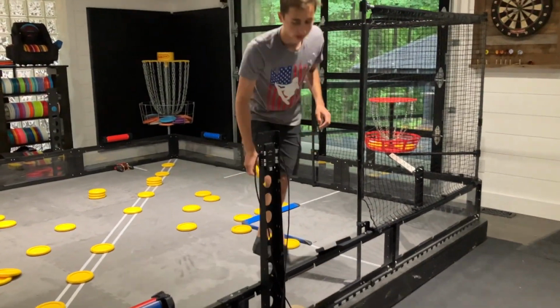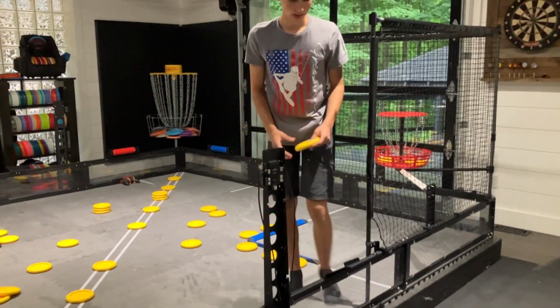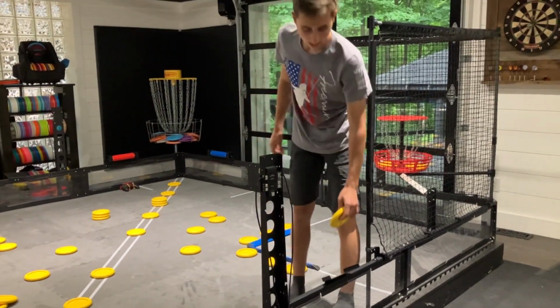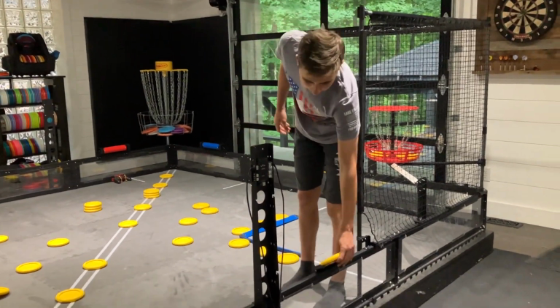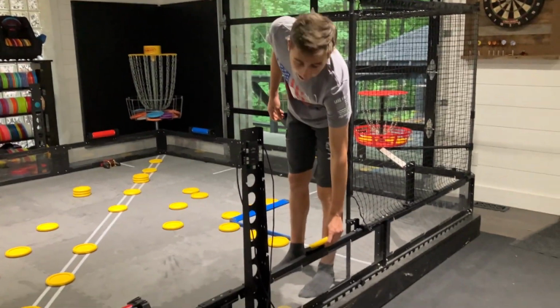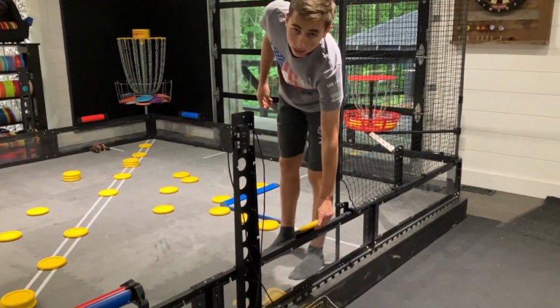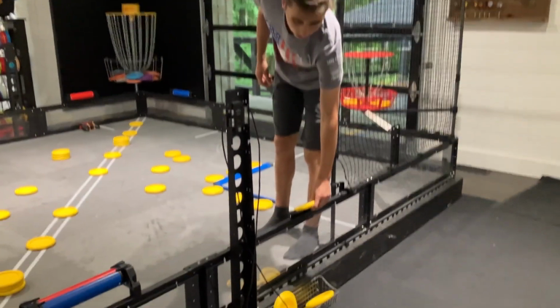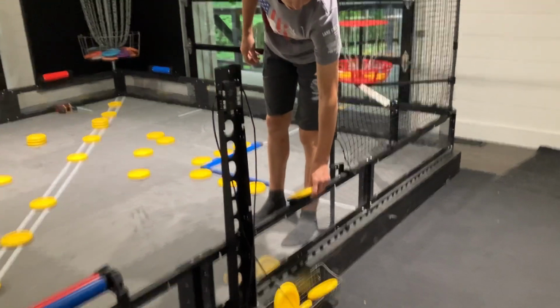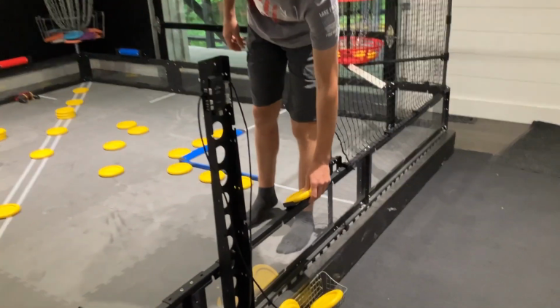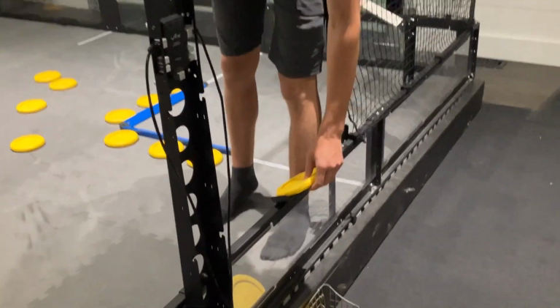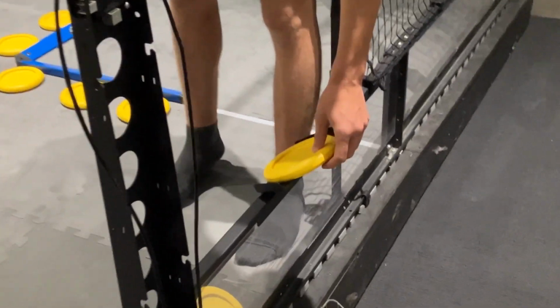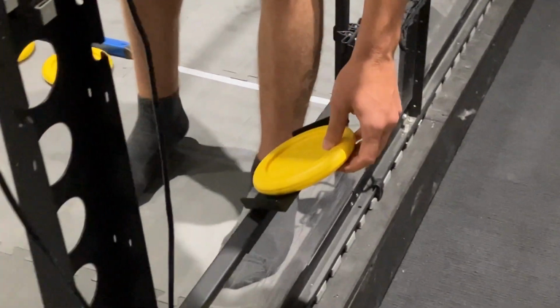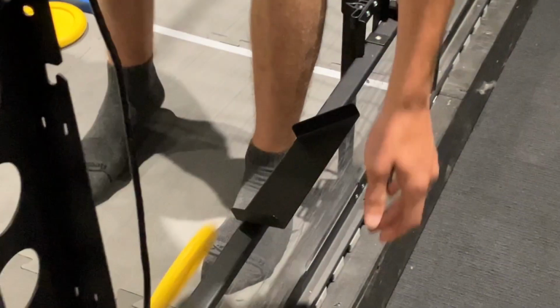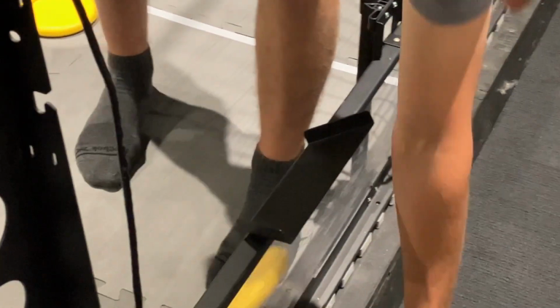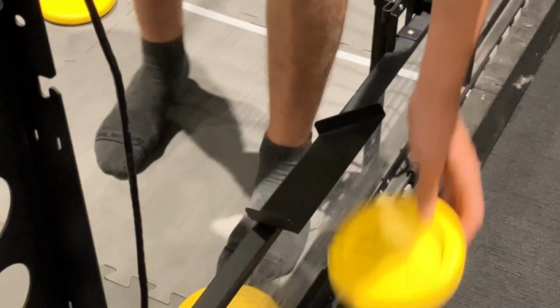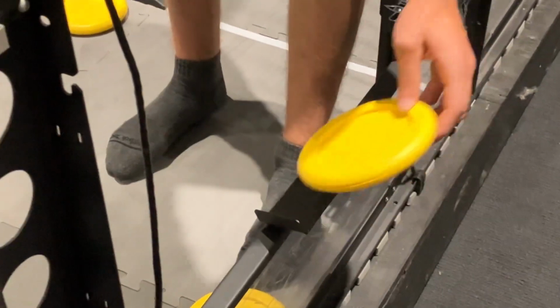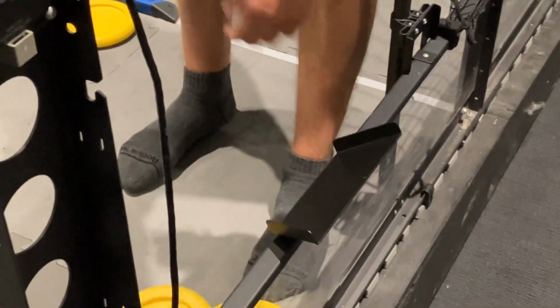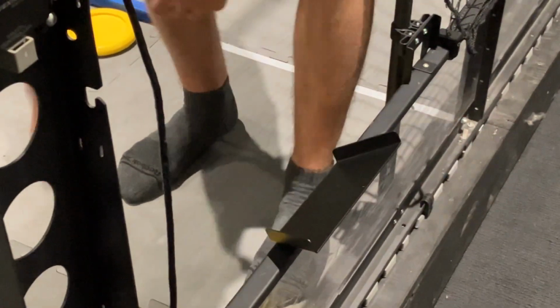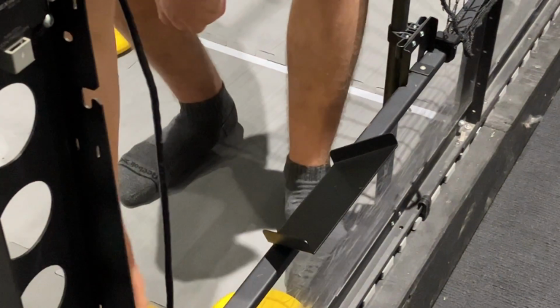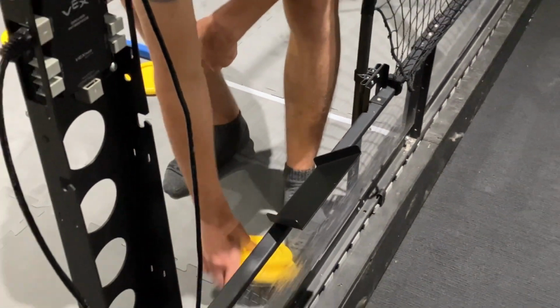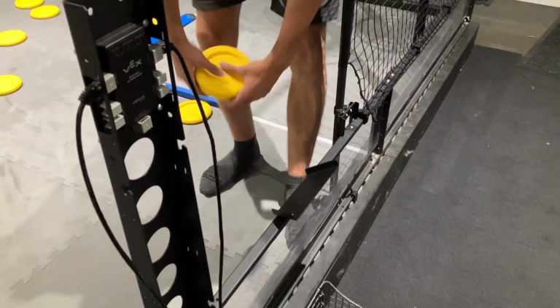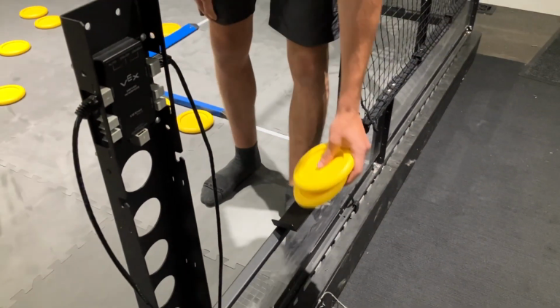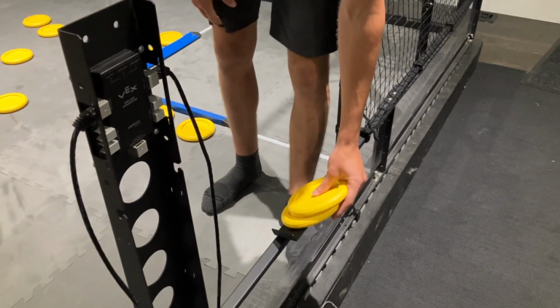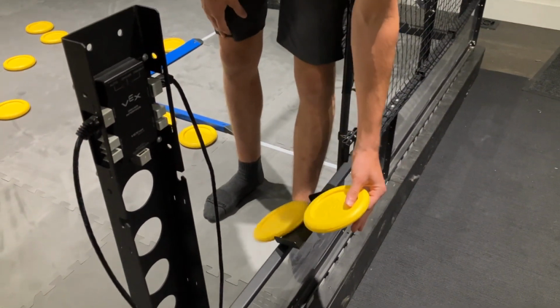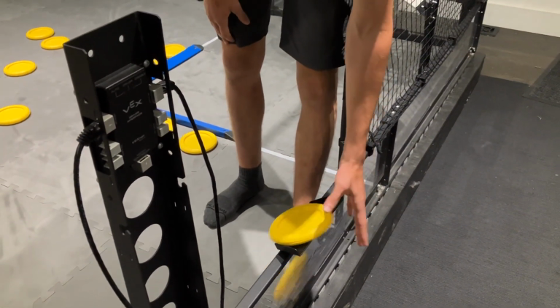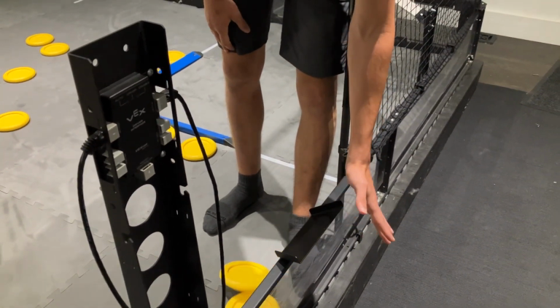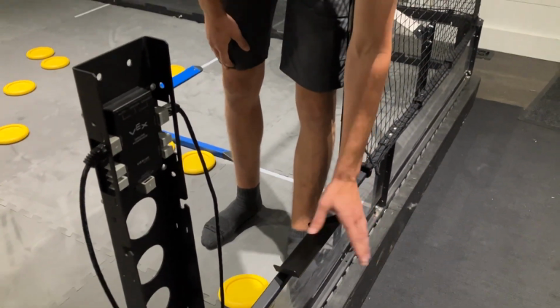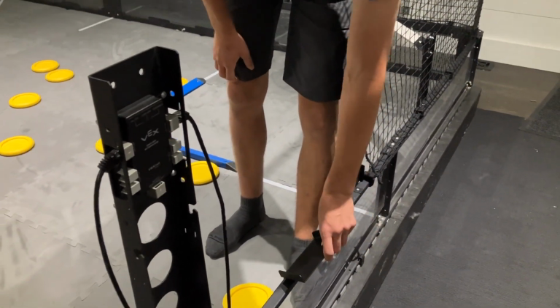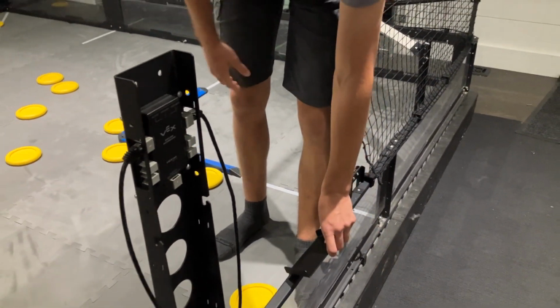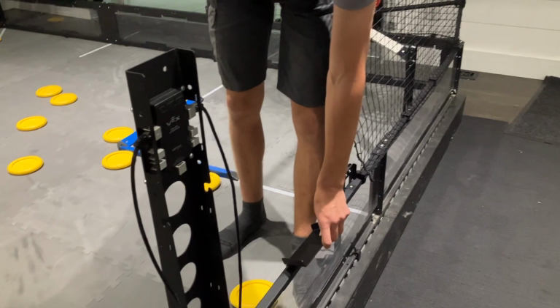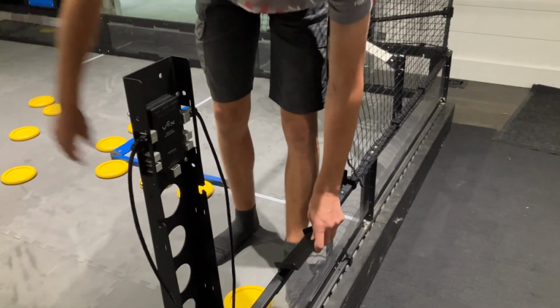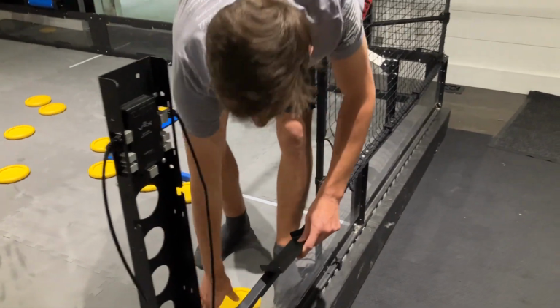The last thing is the match loads. The discs actually slide pretty easily through these, so you should be able to just park your robot and drop them in — if you have that design — and shoot them into your basket.